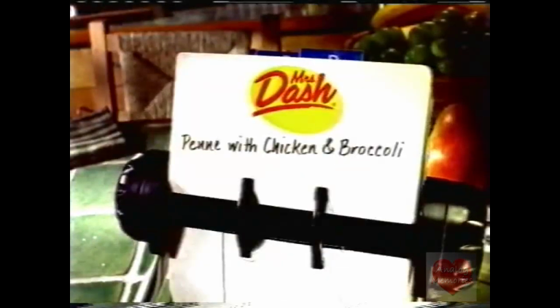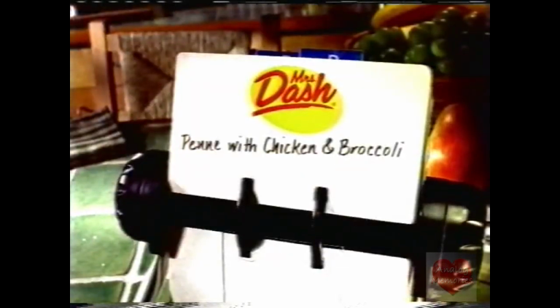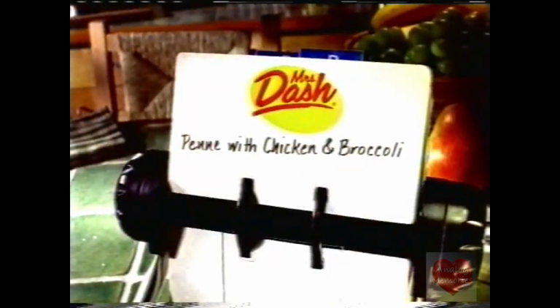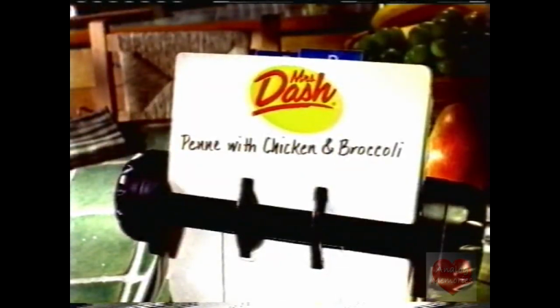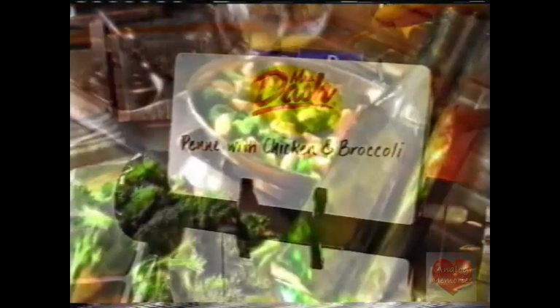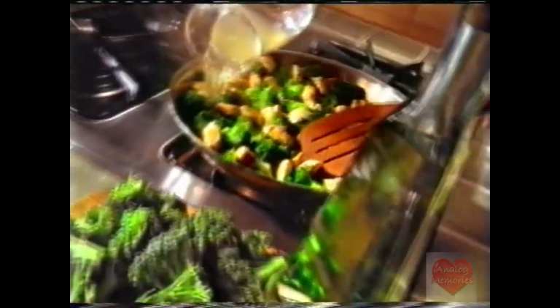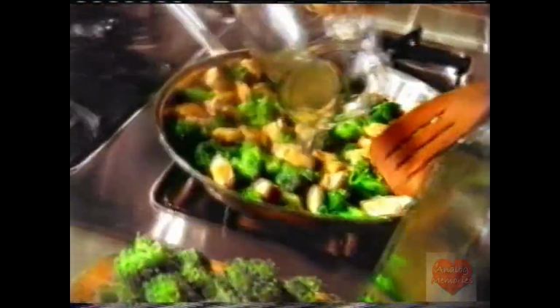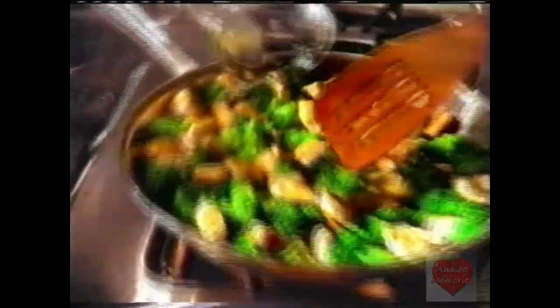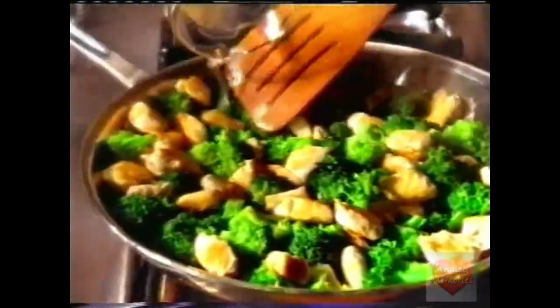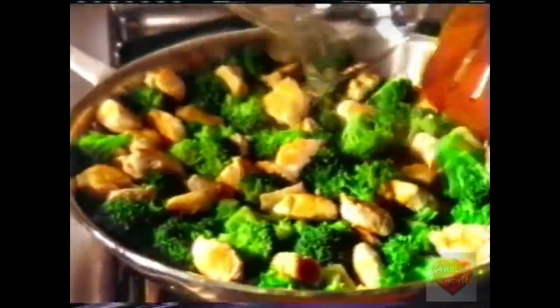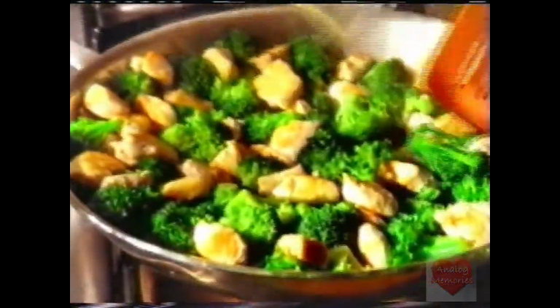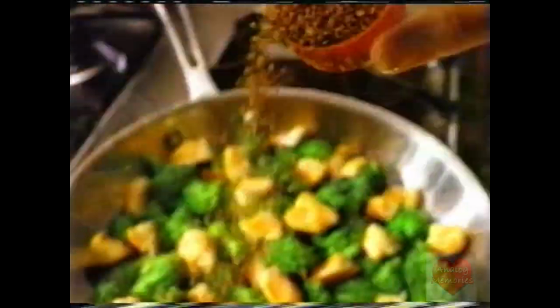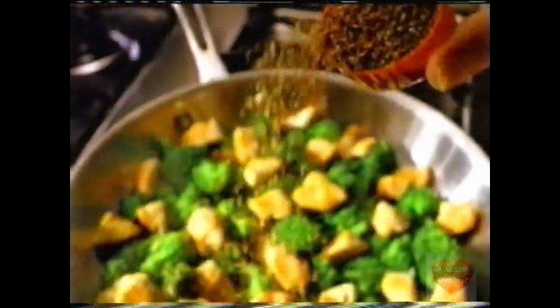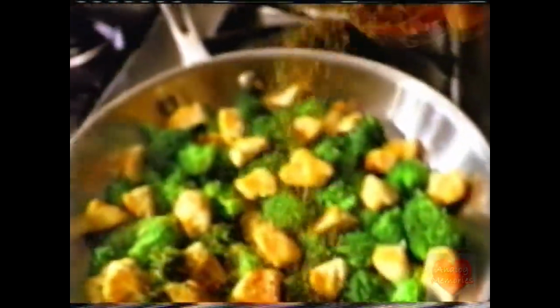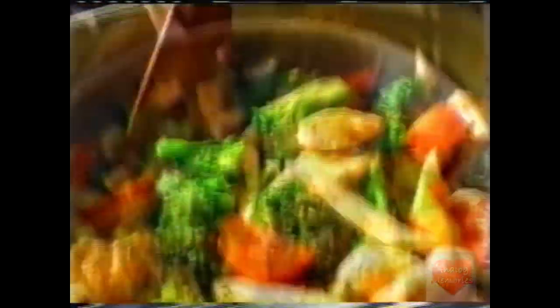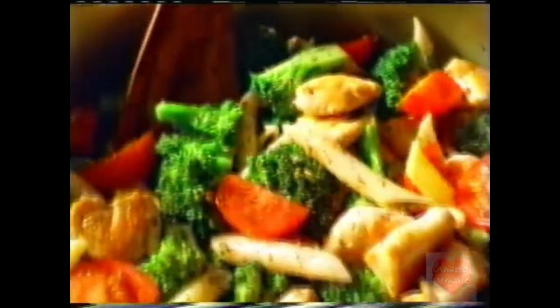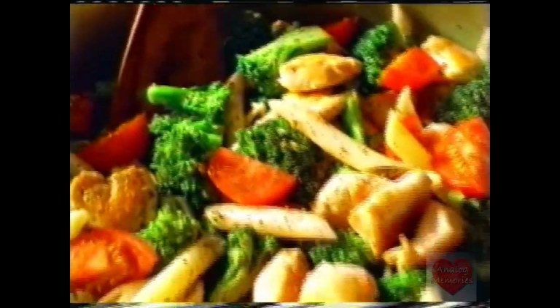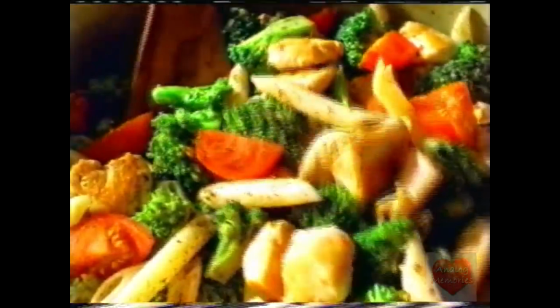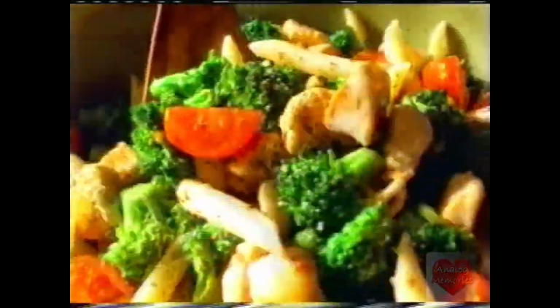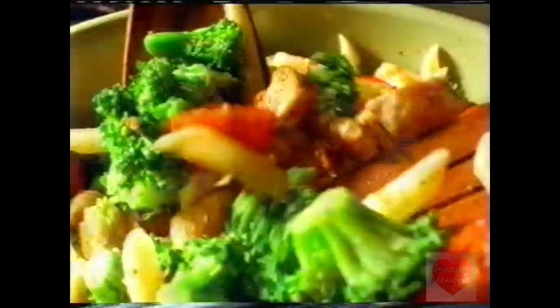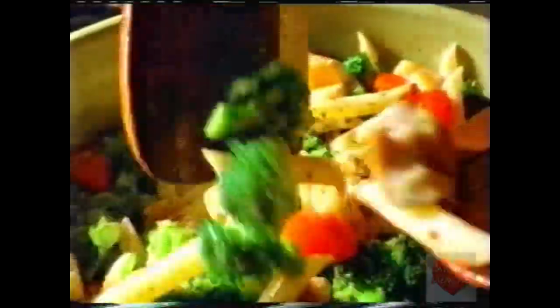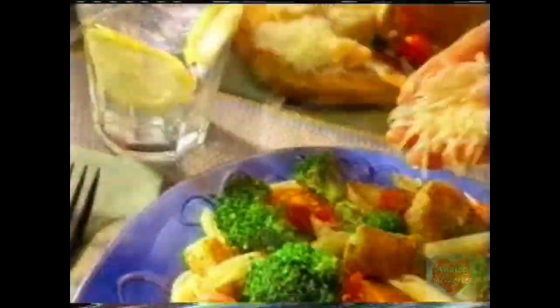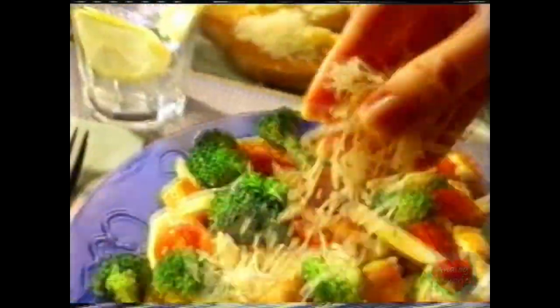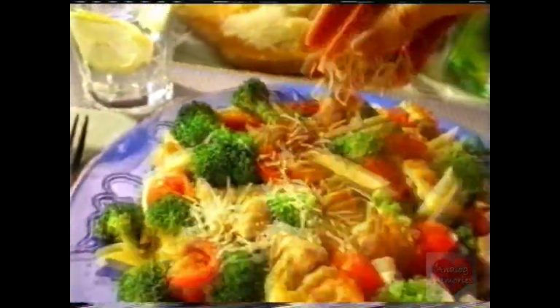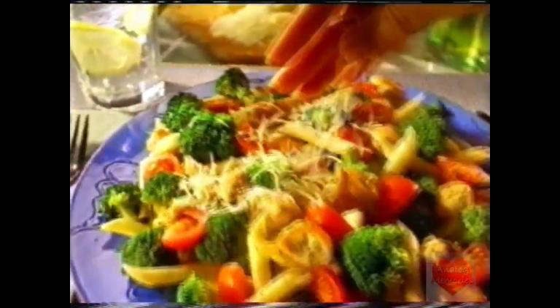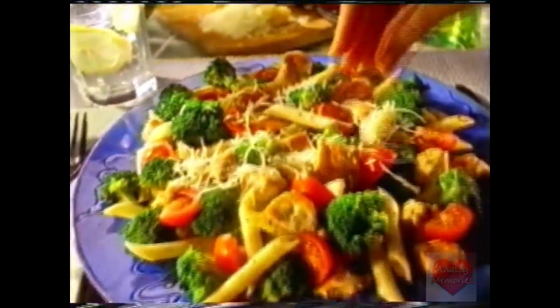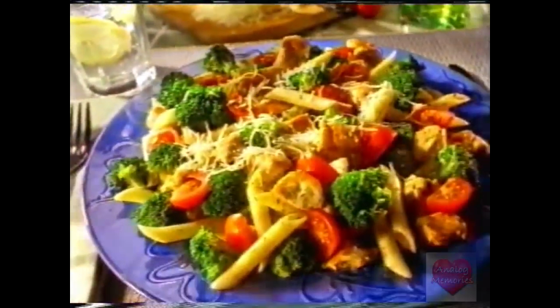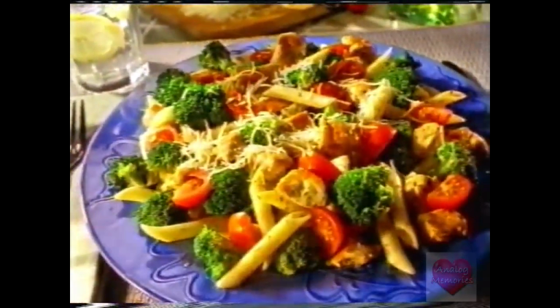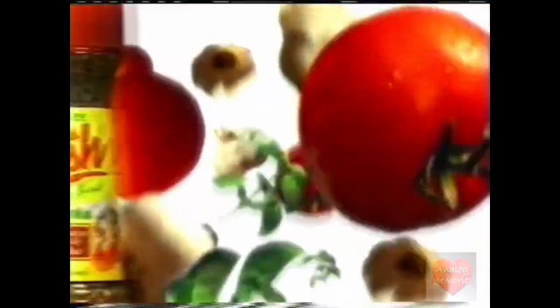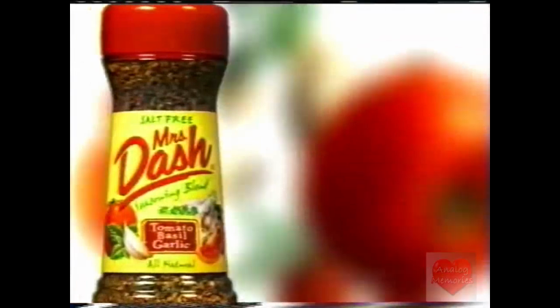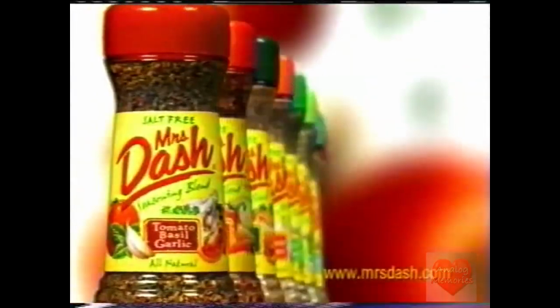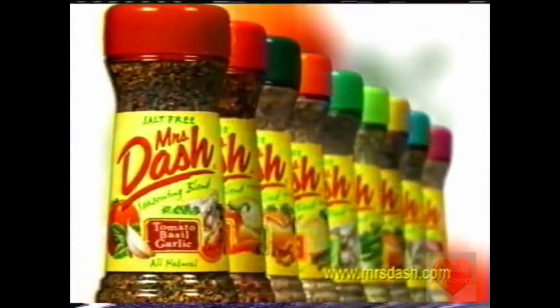To create a delicious meal, saute chicken and broccoli in olive oil. Add broth and two capfuls of Mrs. Dash tomato, basil, garlic. Toss with pasta and sprinkle with Parmesan cheese. There's a Mrs. Dash blend for every taste.